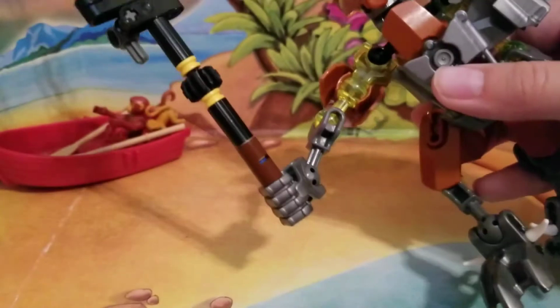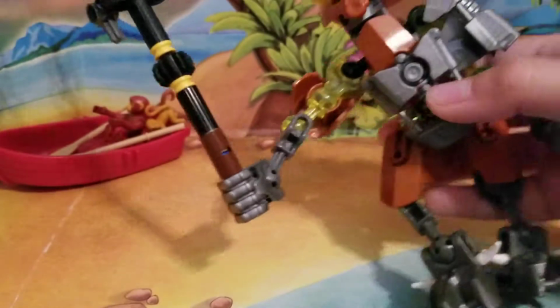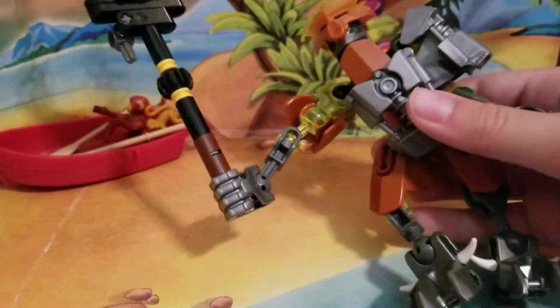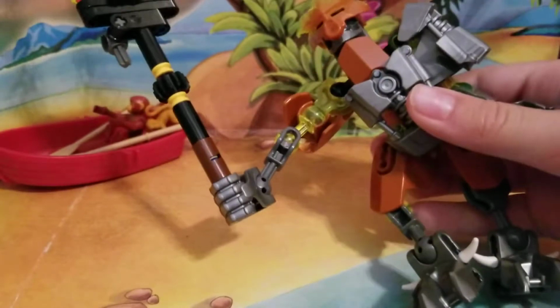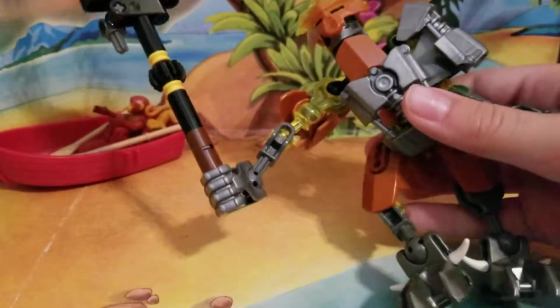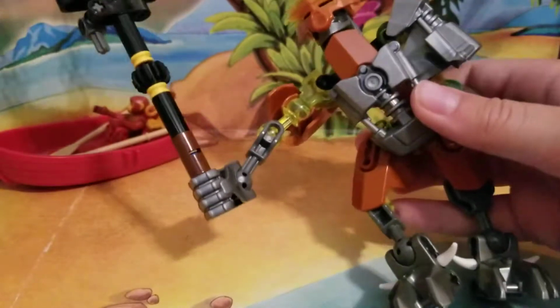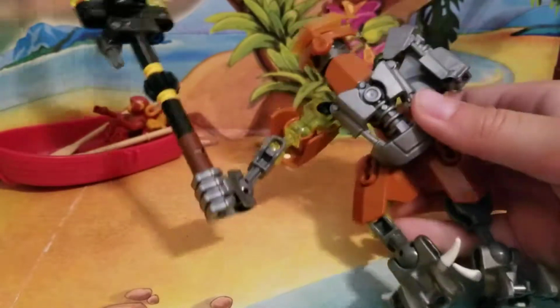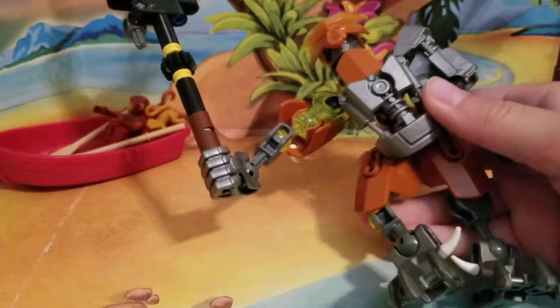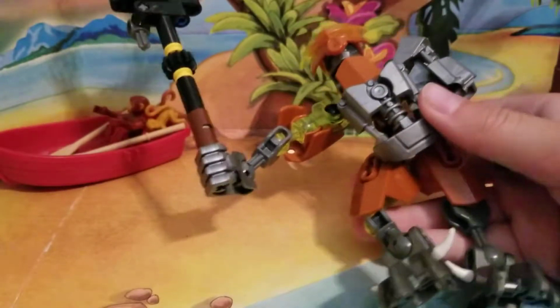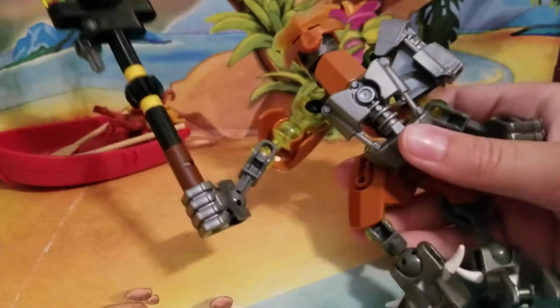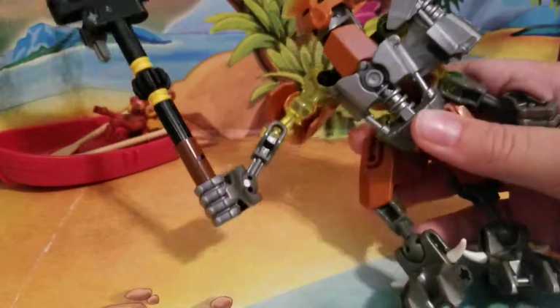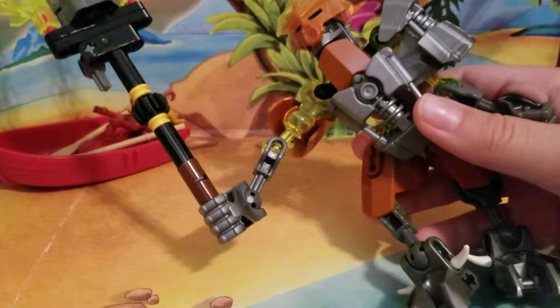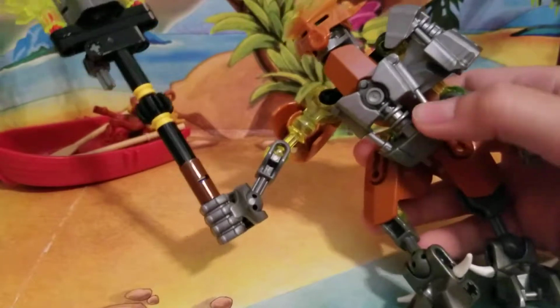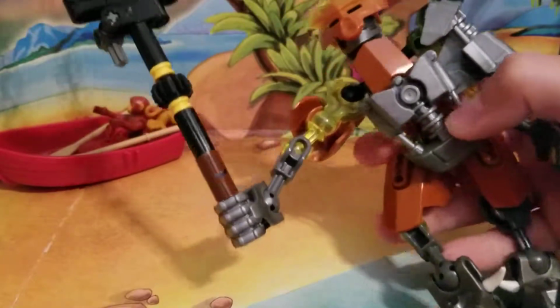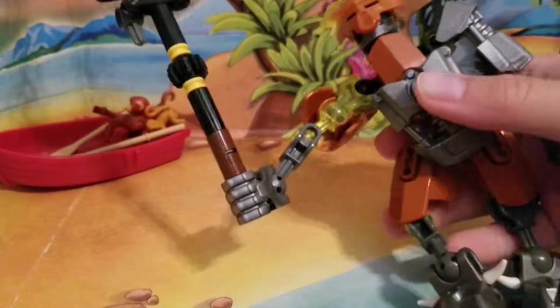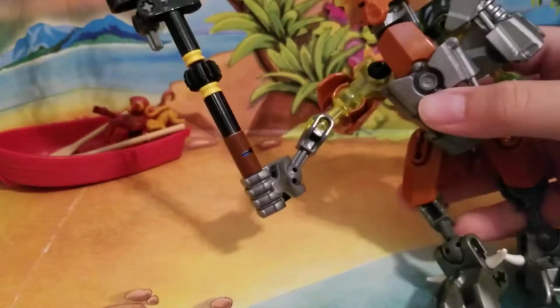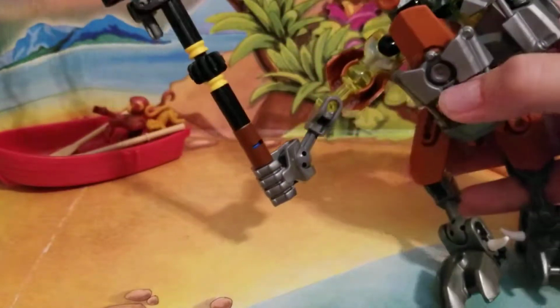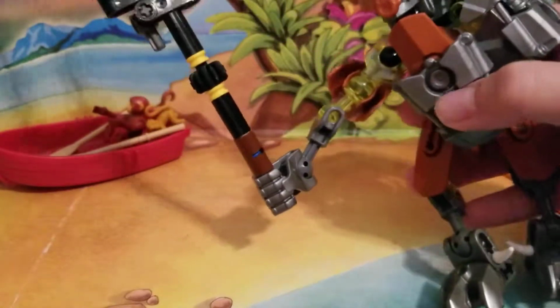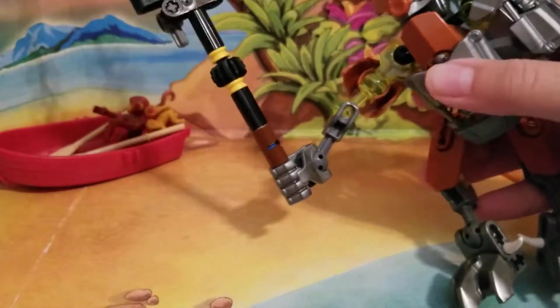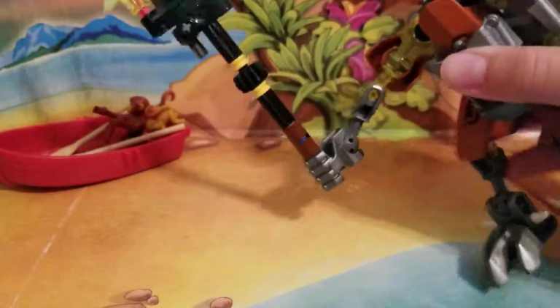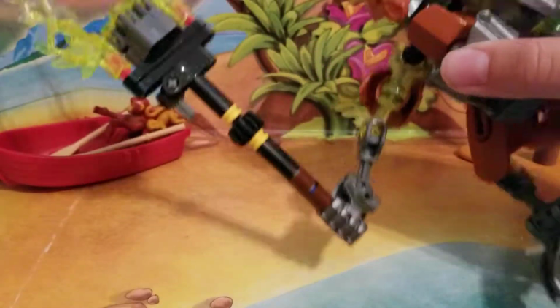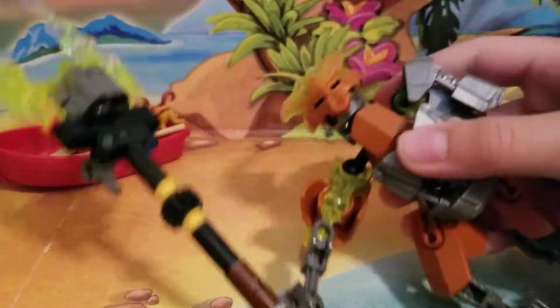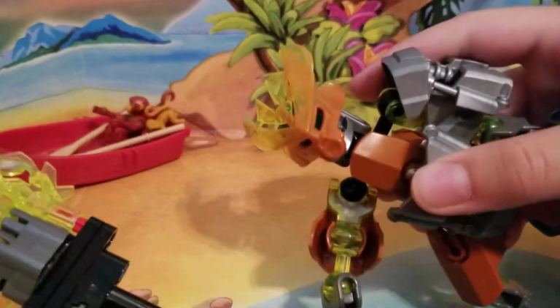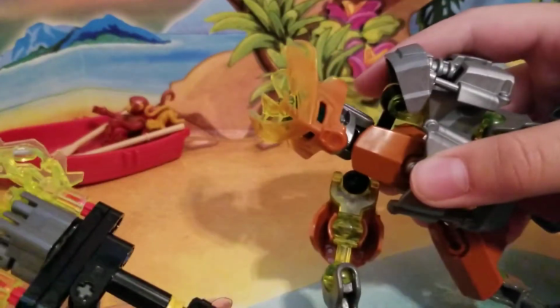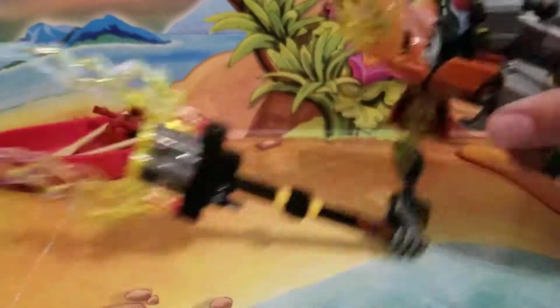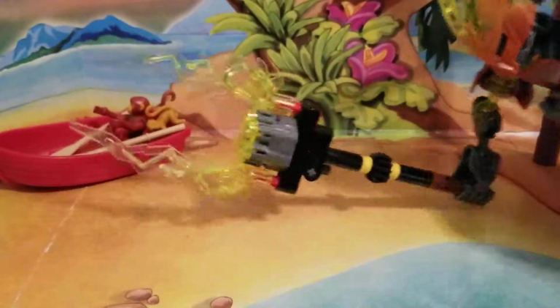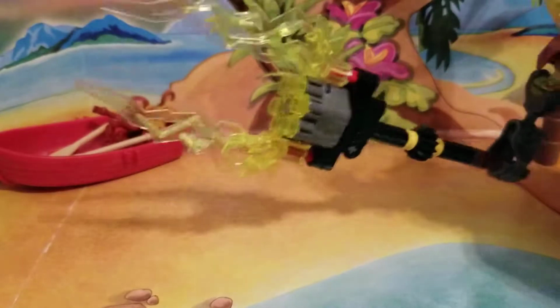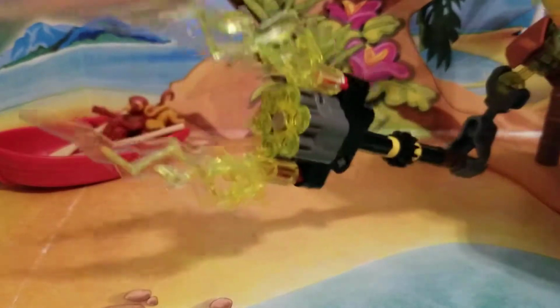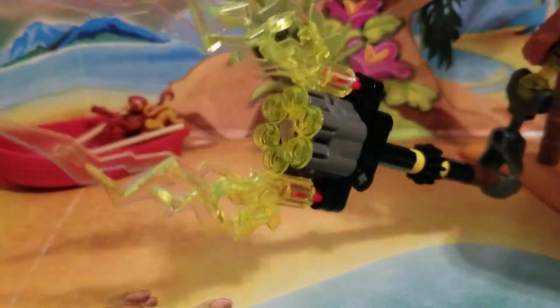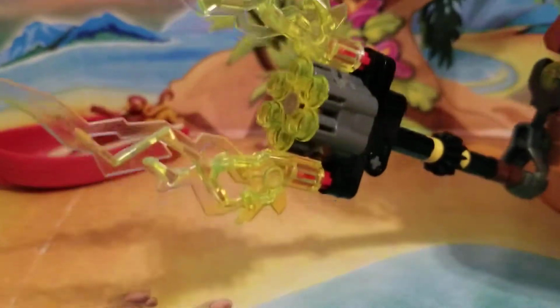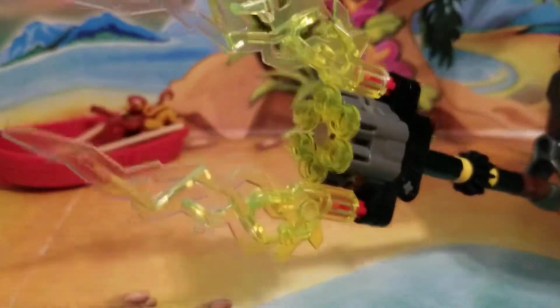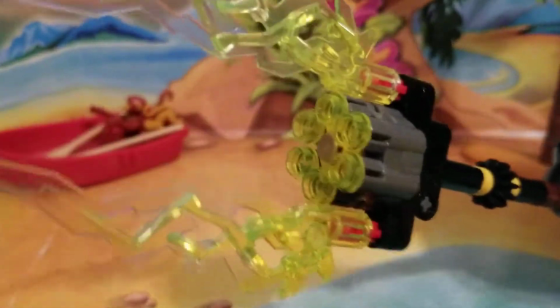Hello everybody! CoolKai05 here, back with another LEGO review. Today we're going to be doing a LEGO Bionicle review. I hope you guys enjoy. Let's get into this.